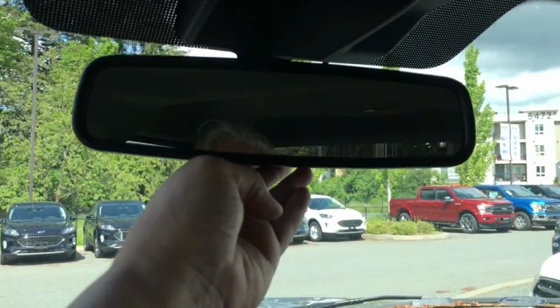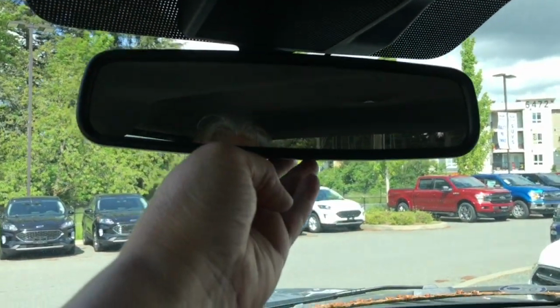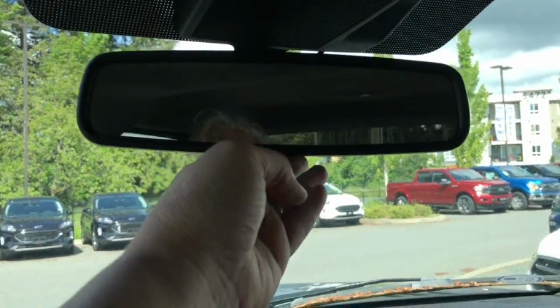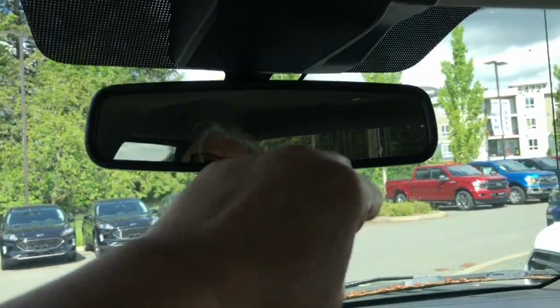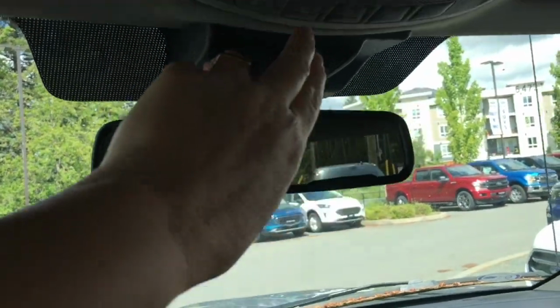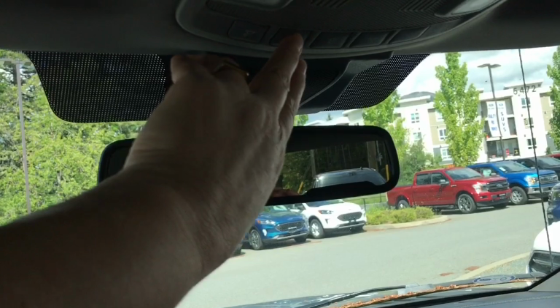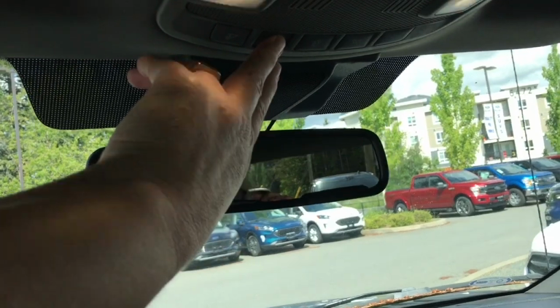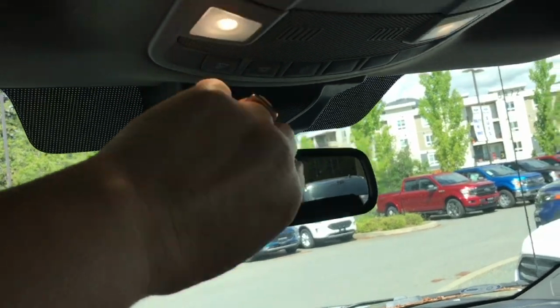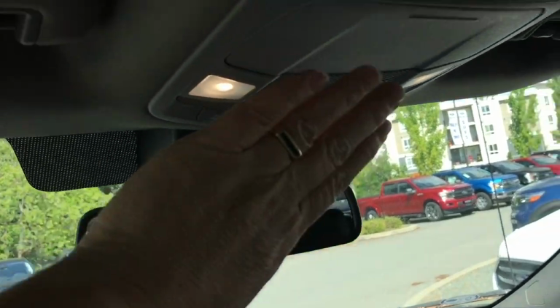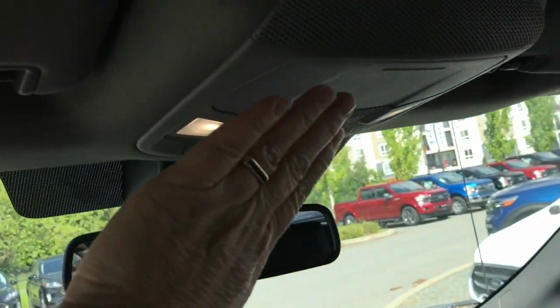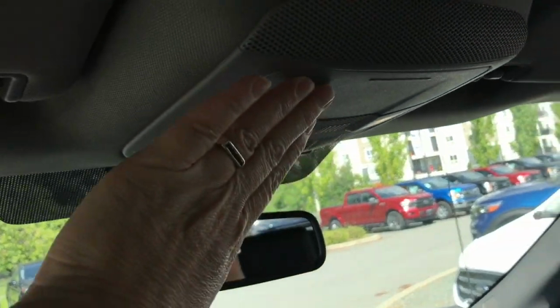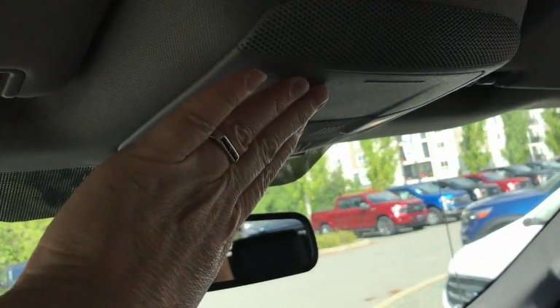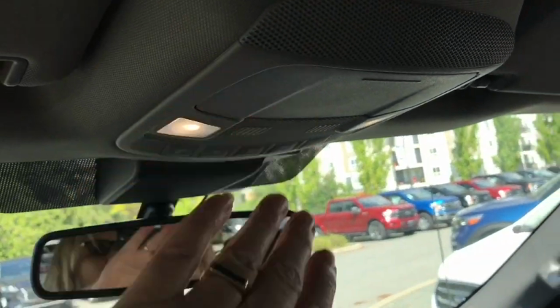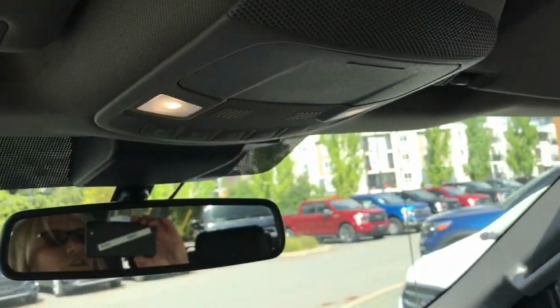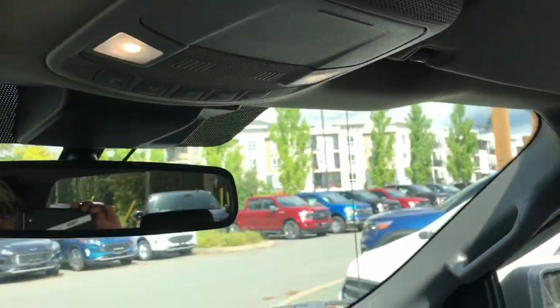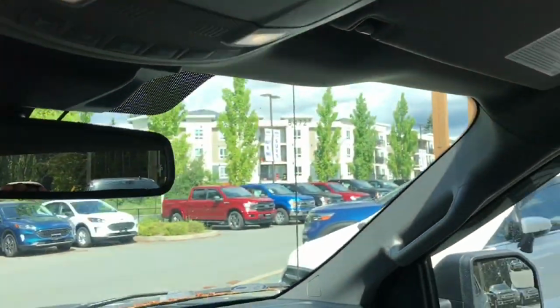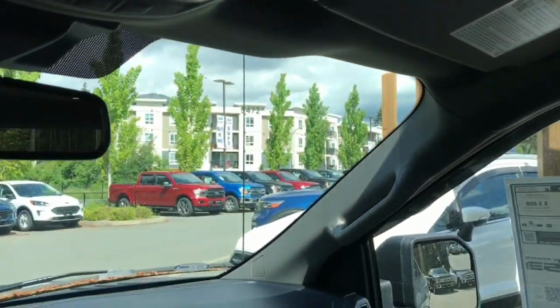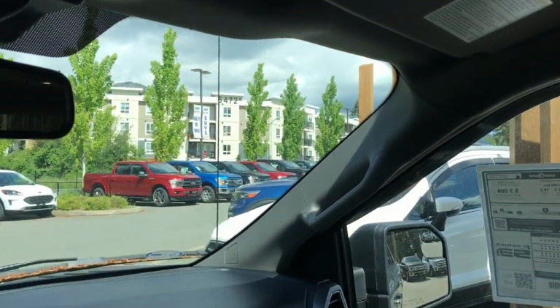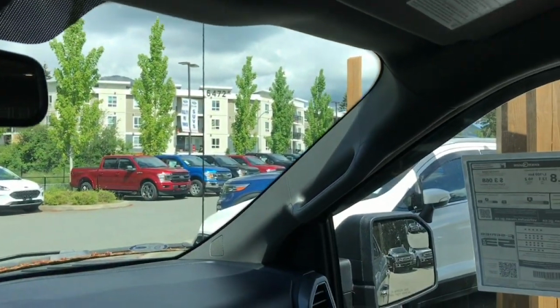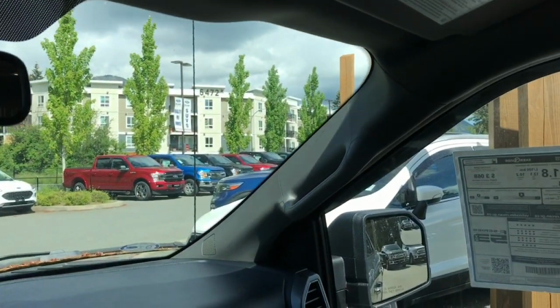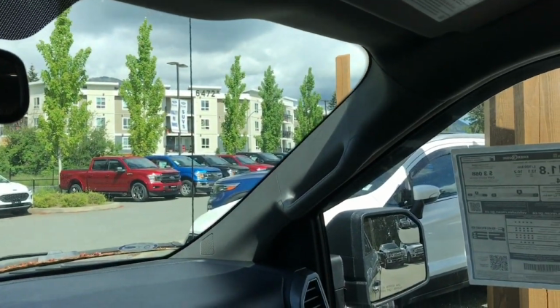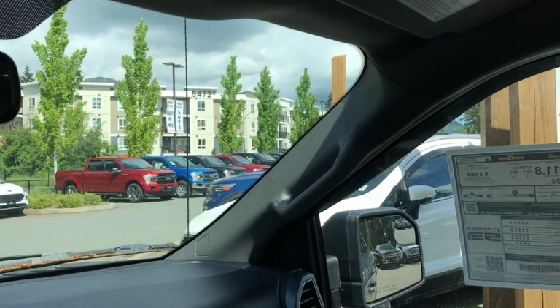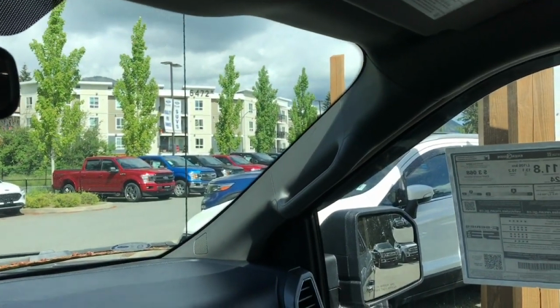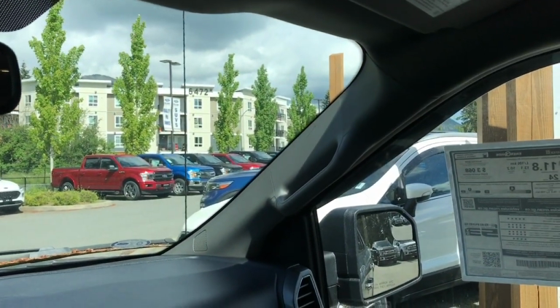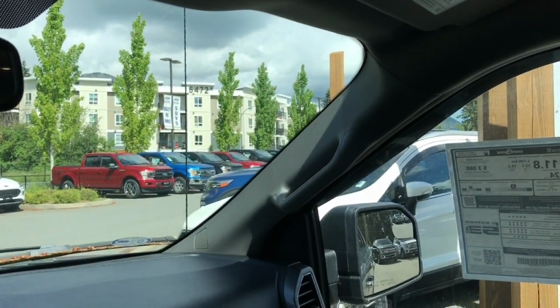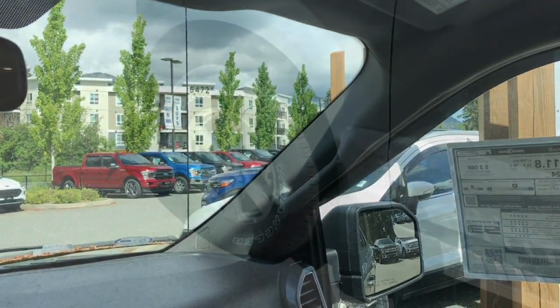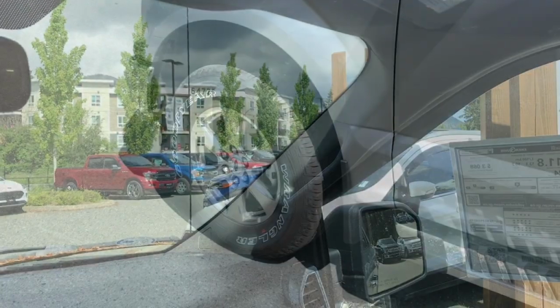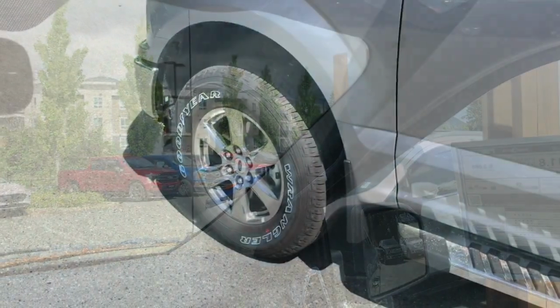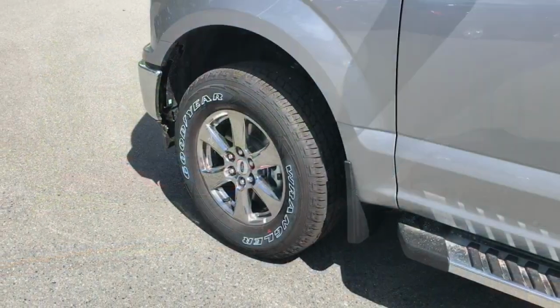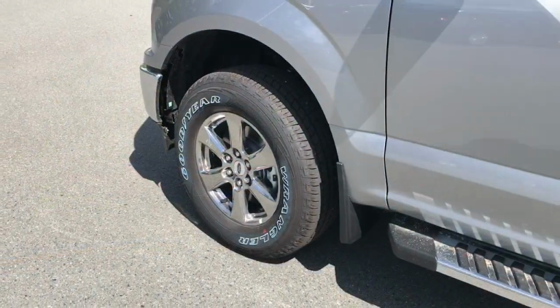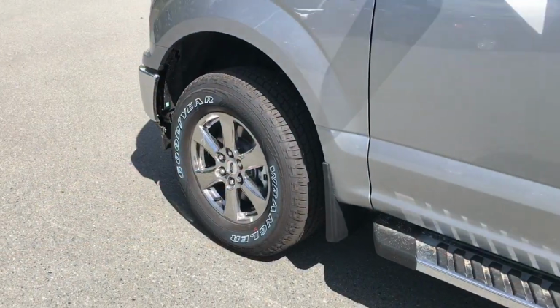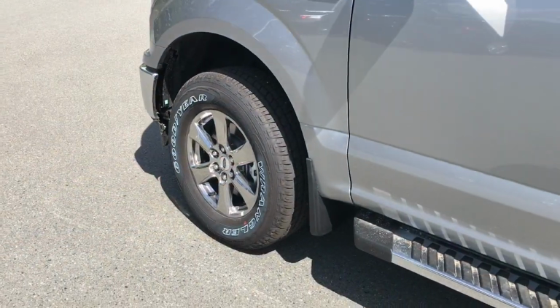Auto-dimming rear-view mirror. Lighting controls. Sunglass holder. There's a grab handle in the body that makes it easier to get in. 18-inch wheels and mud flaps.